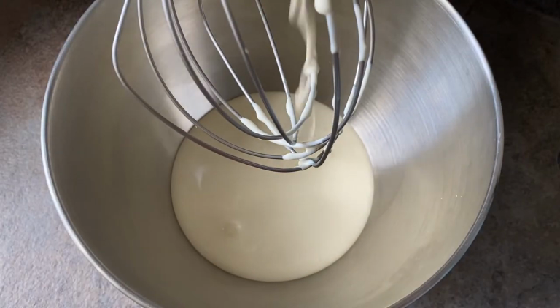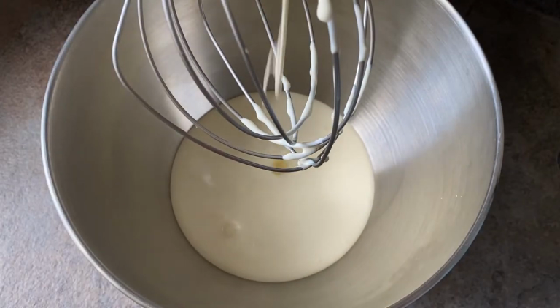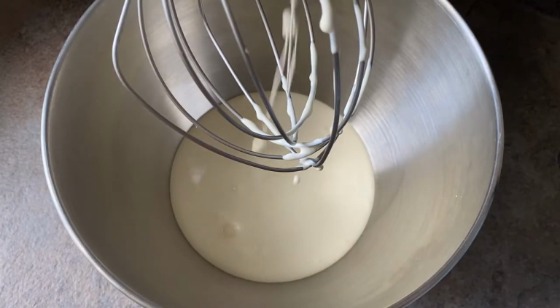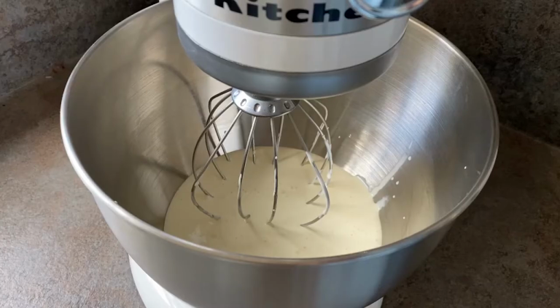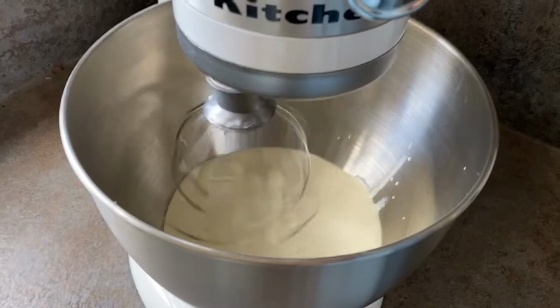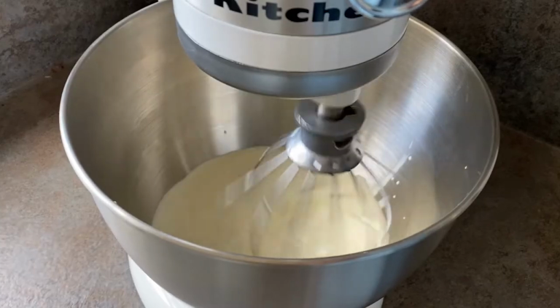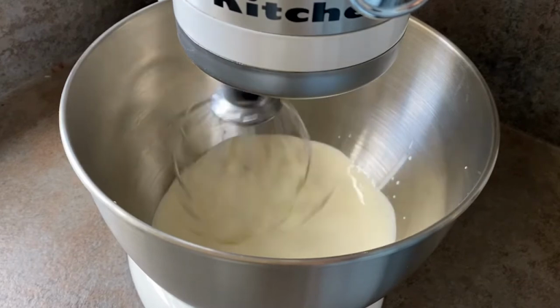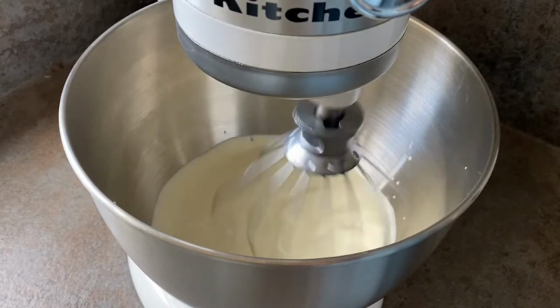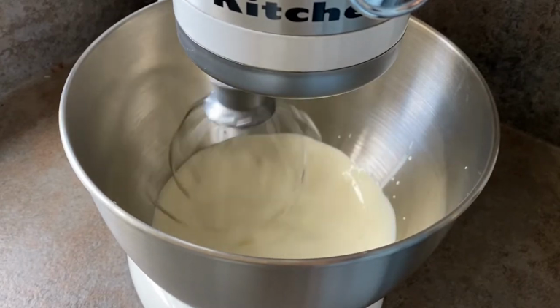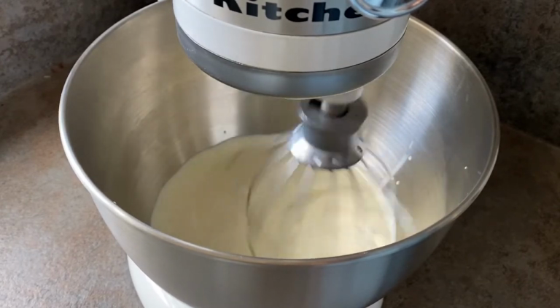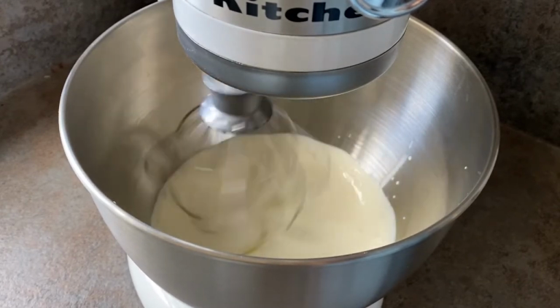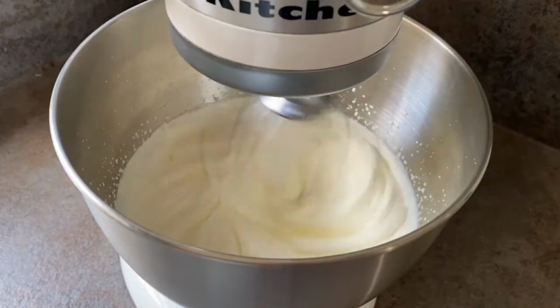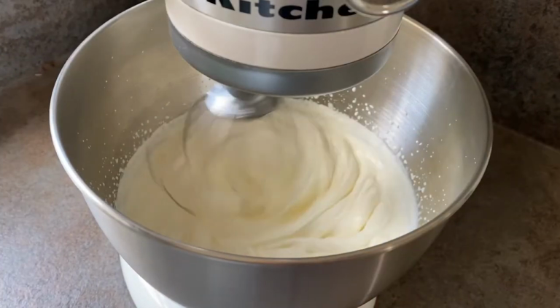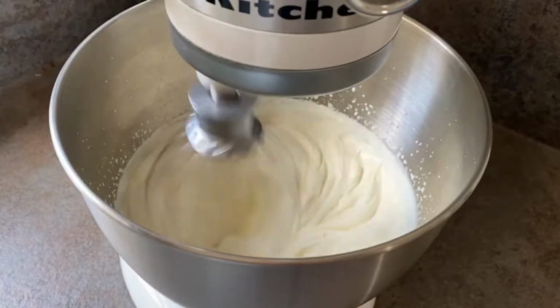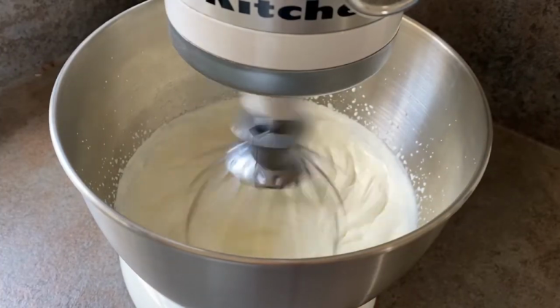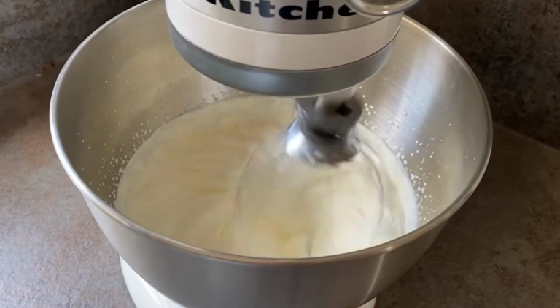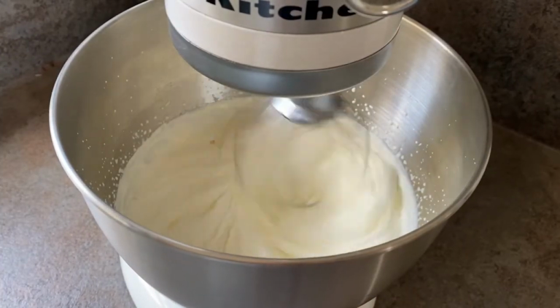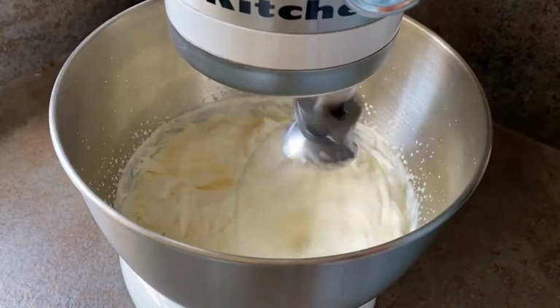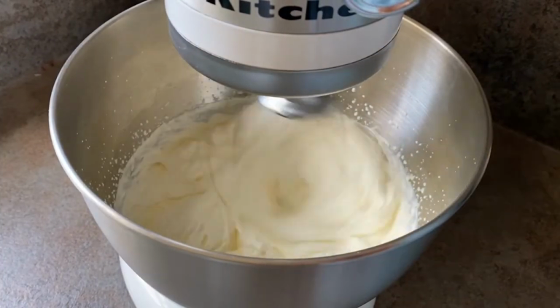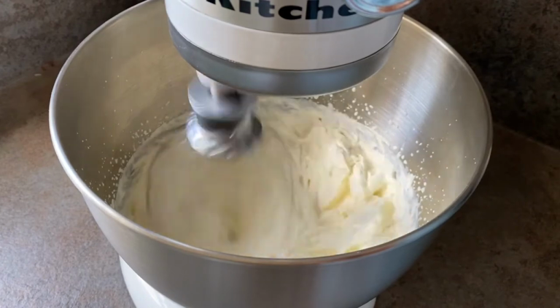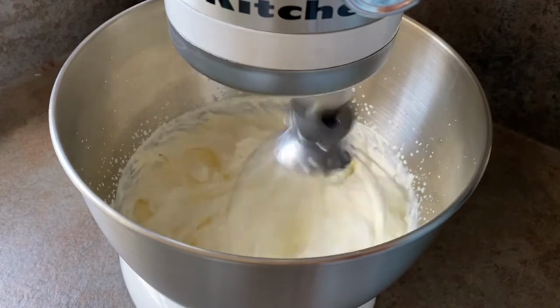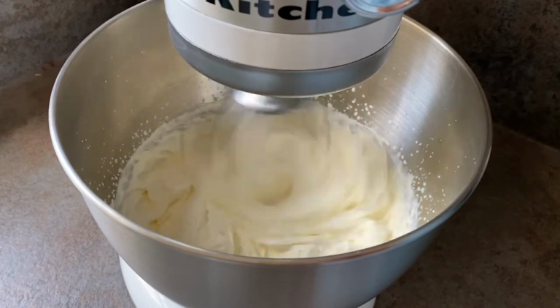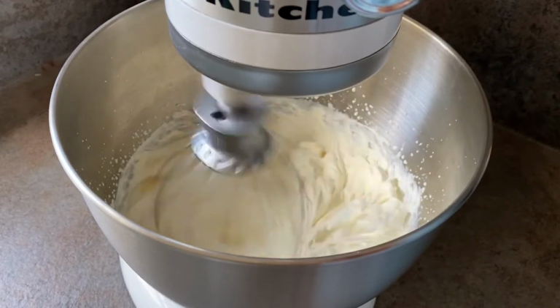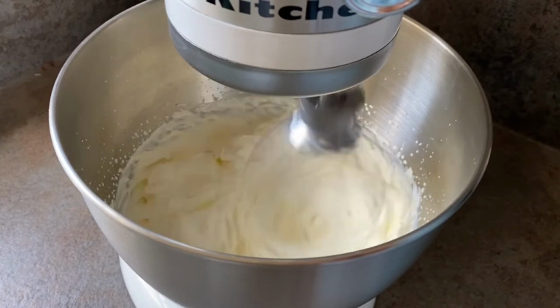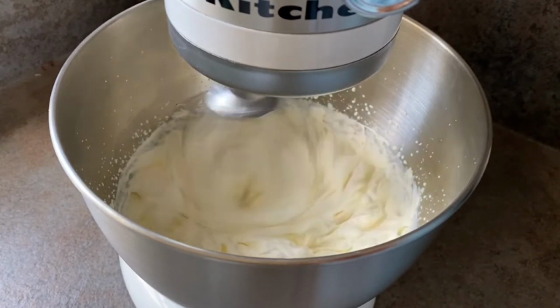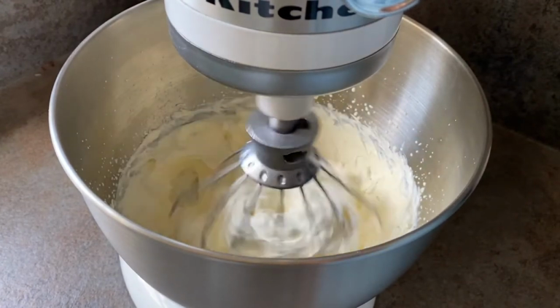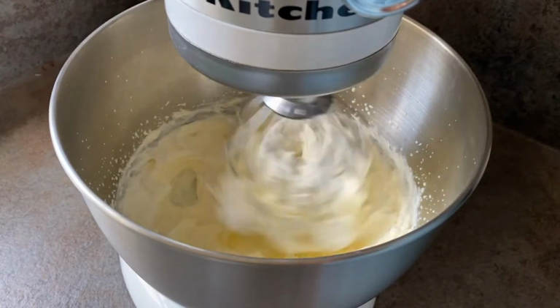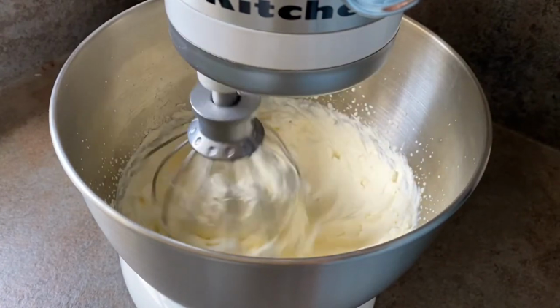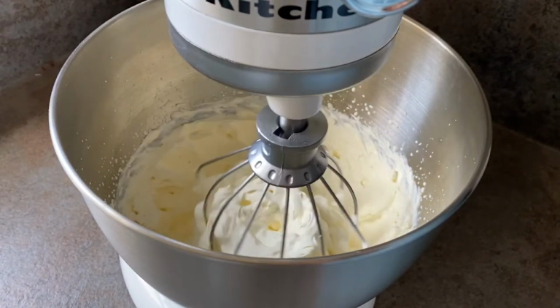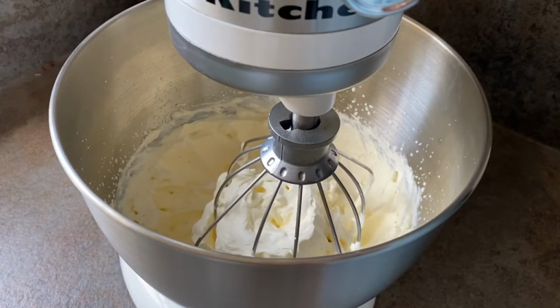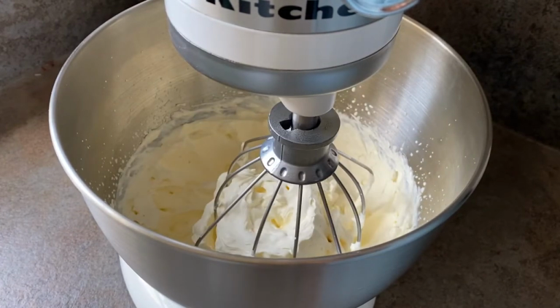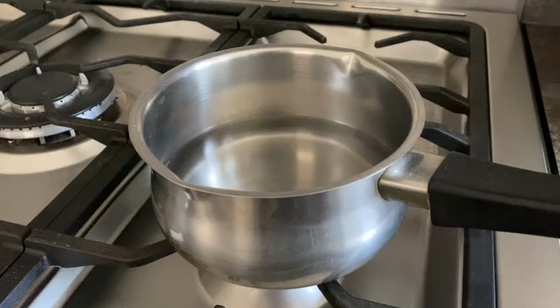Start by whipping up your double cream until it reaches soft peaks. If you're doing this in a mixer, make sure you watch it as you don't want to over whip it — it will happen really fast, so don't take your eye off it. Set your whipped cream to one side.